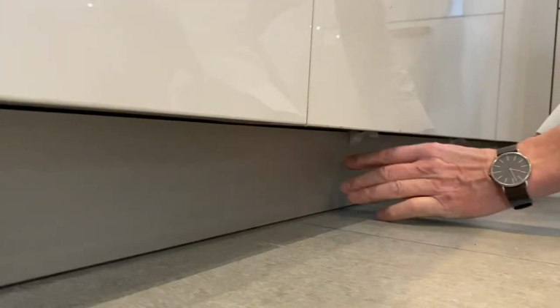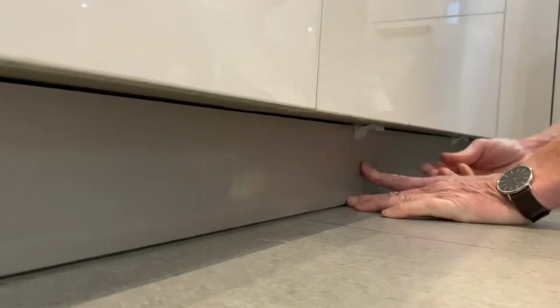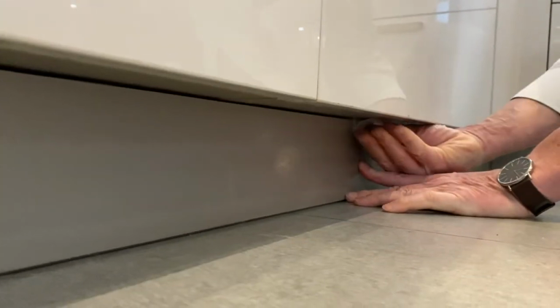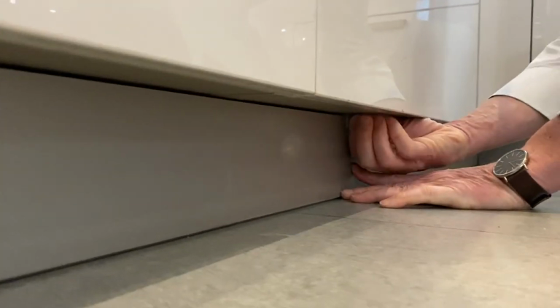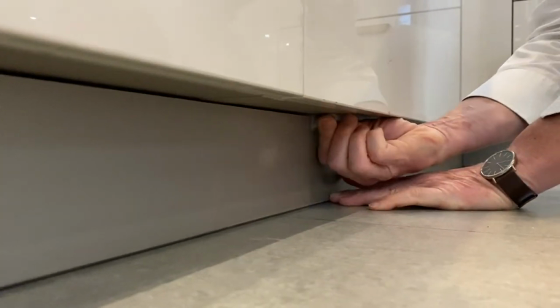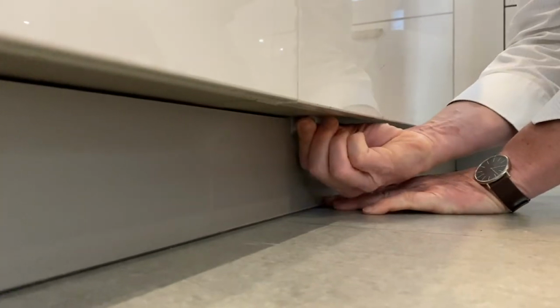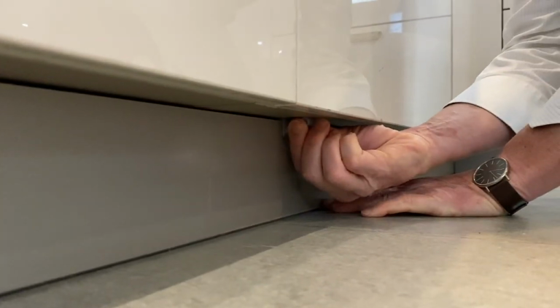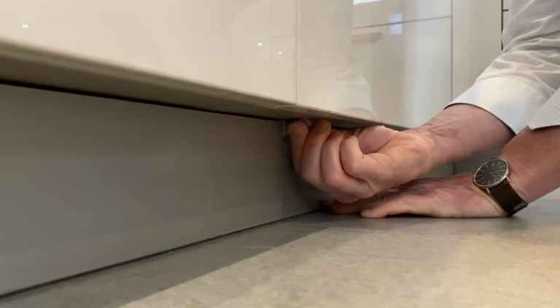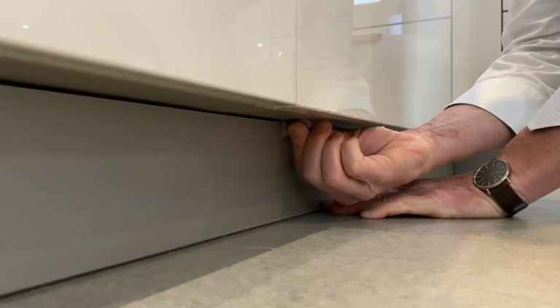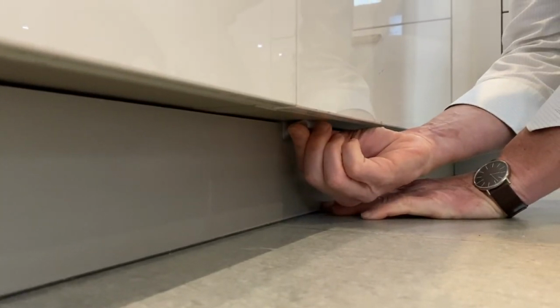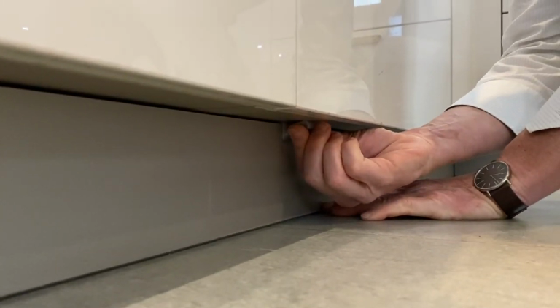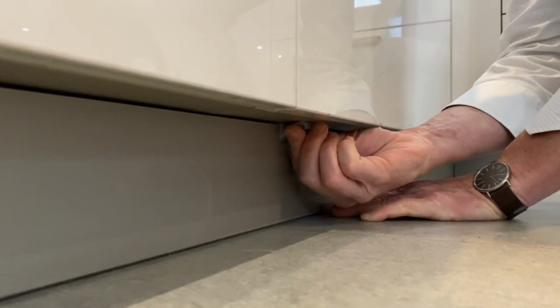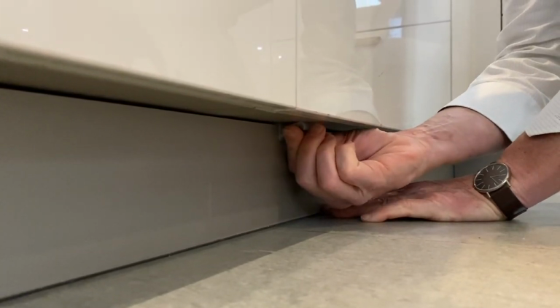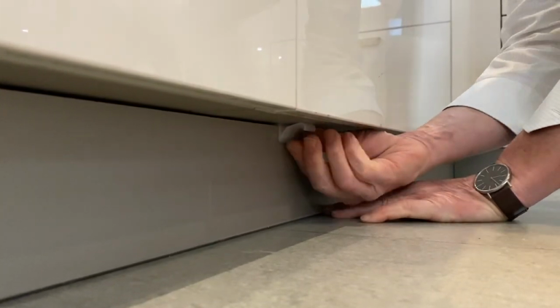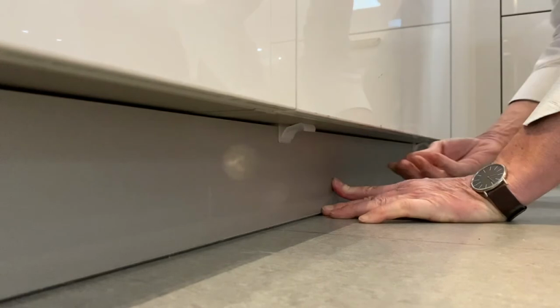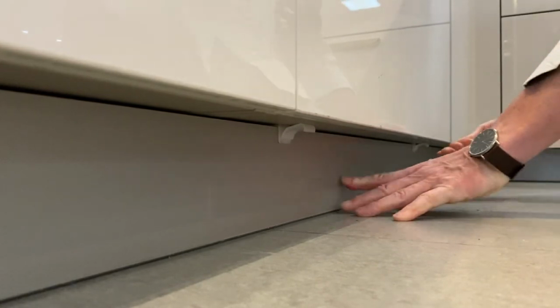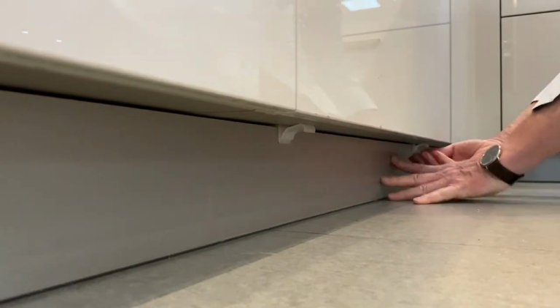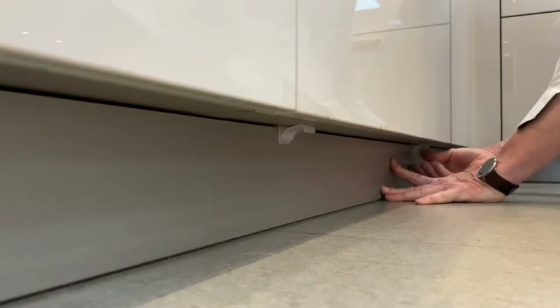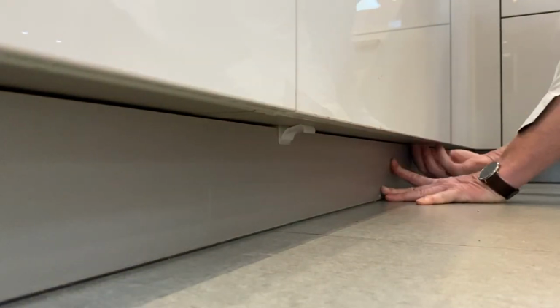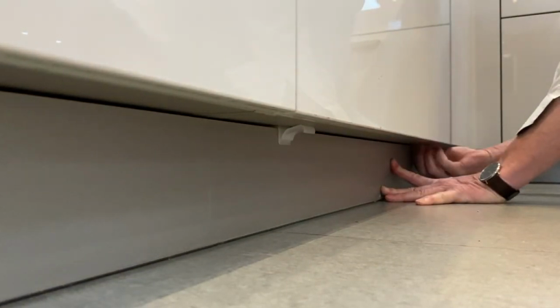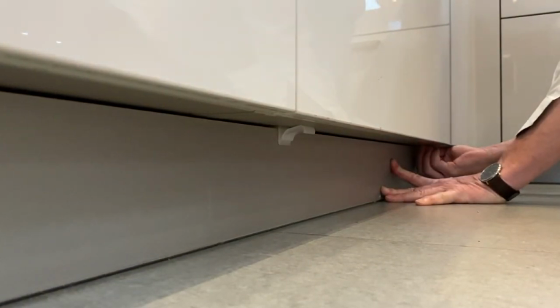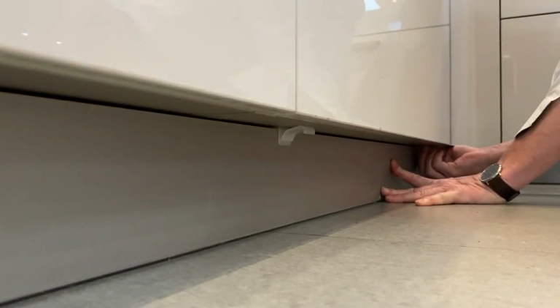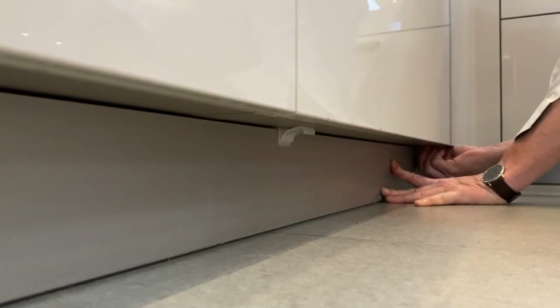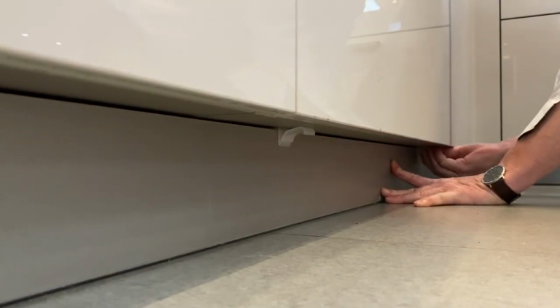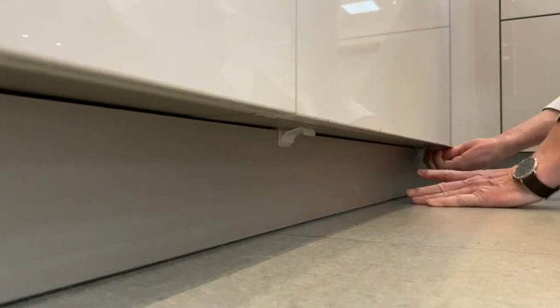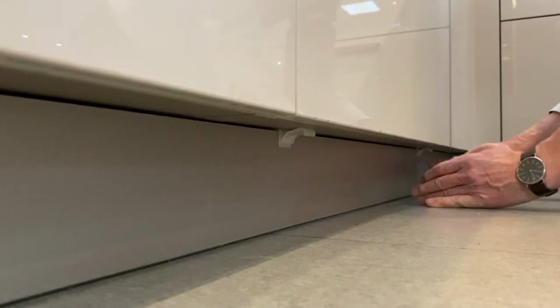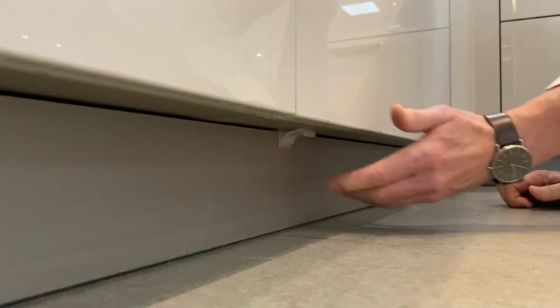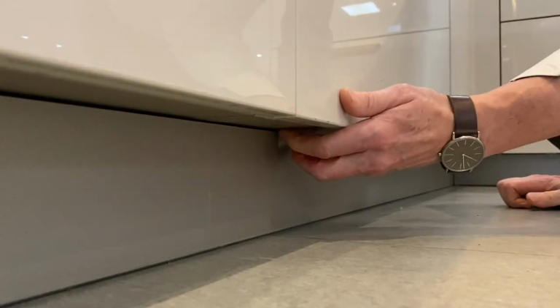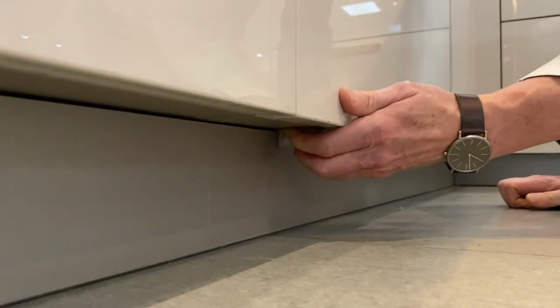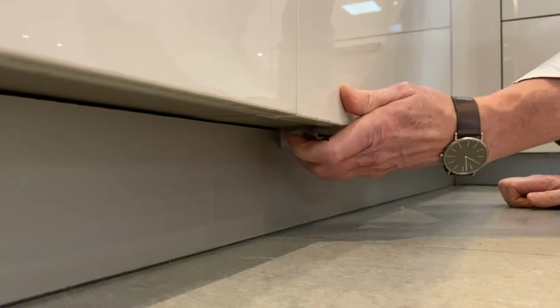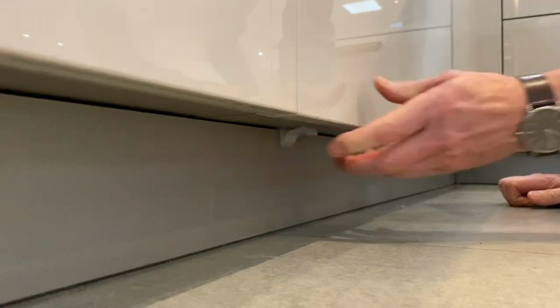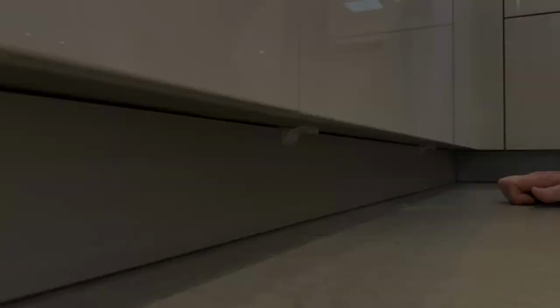Slide those plinth clips until they lock — you'll hear it click. And this one as well. That is now re-secured and in the right place. The plinth is closed. Thank you.